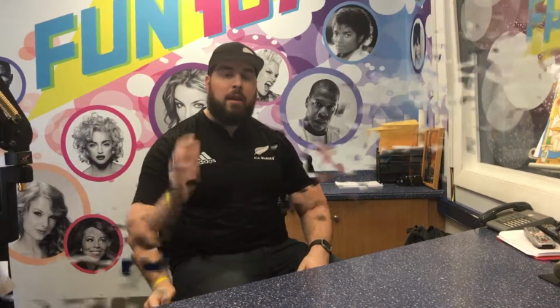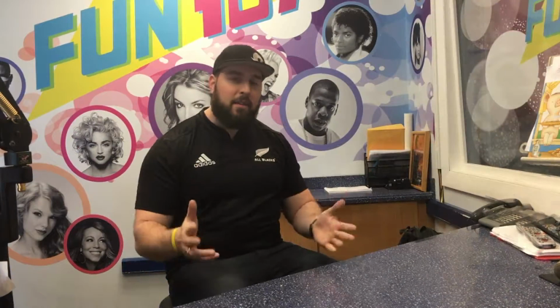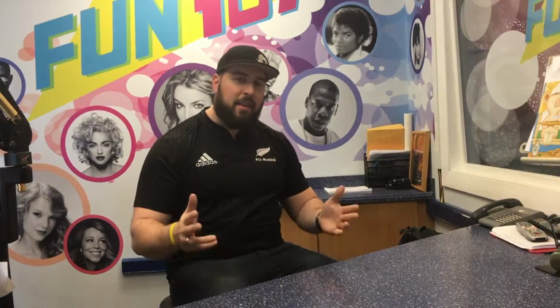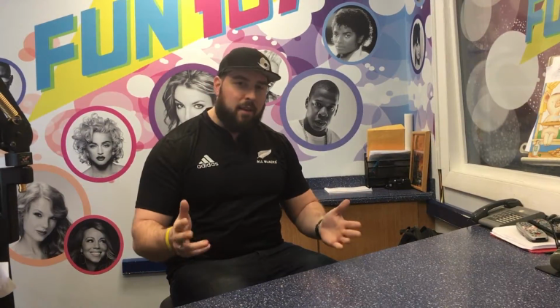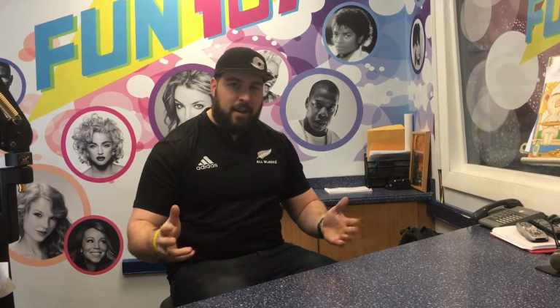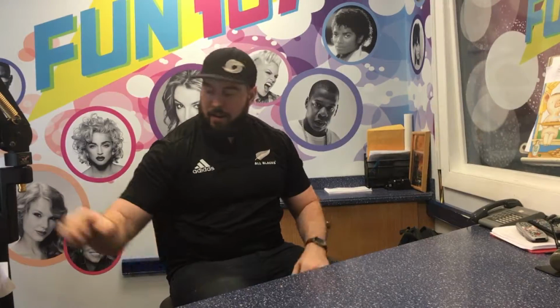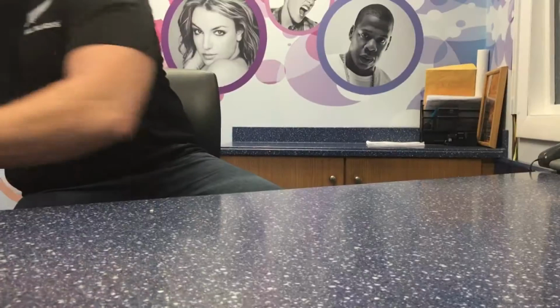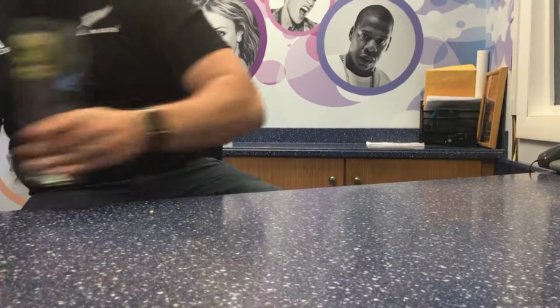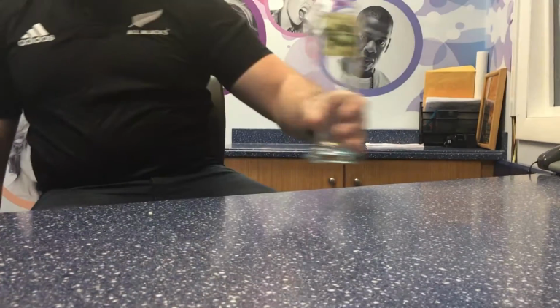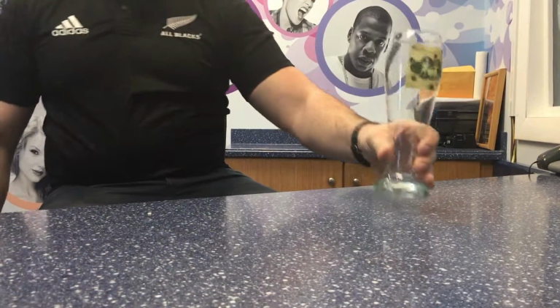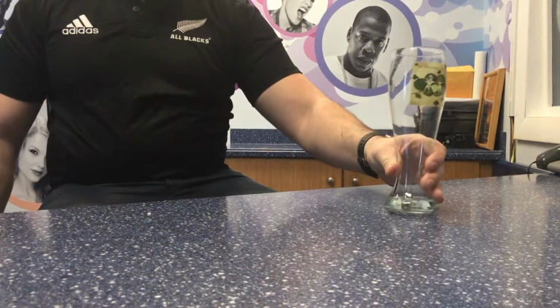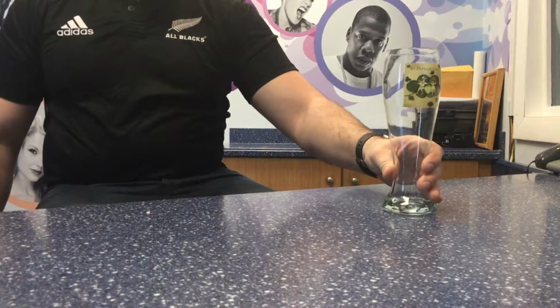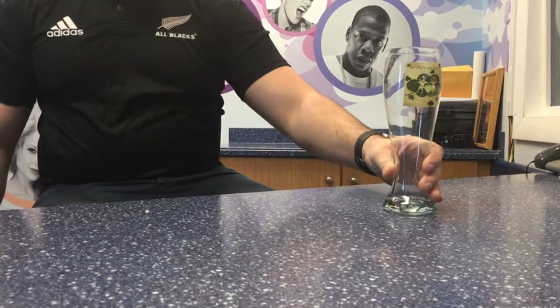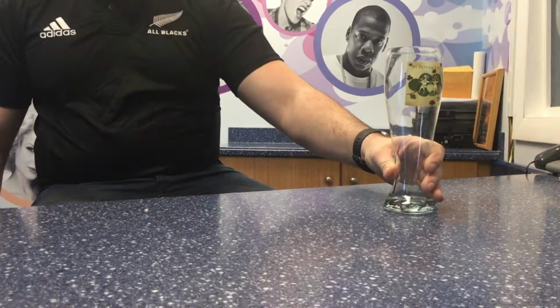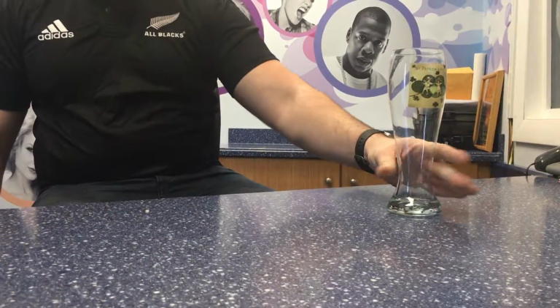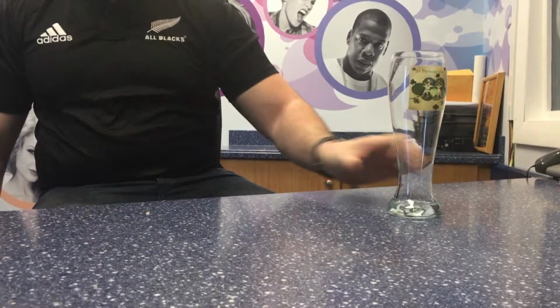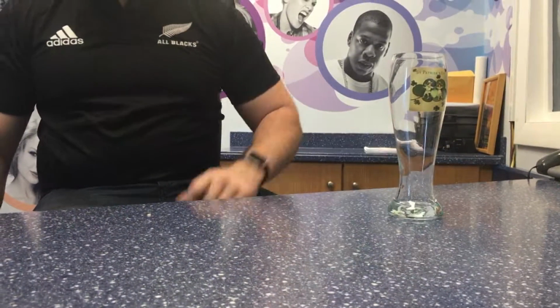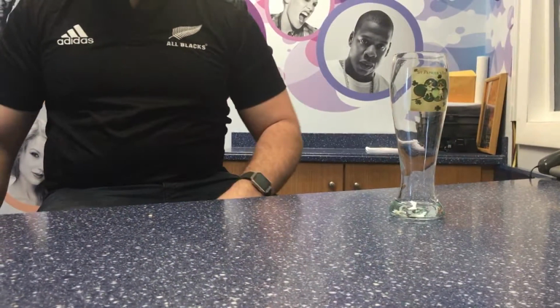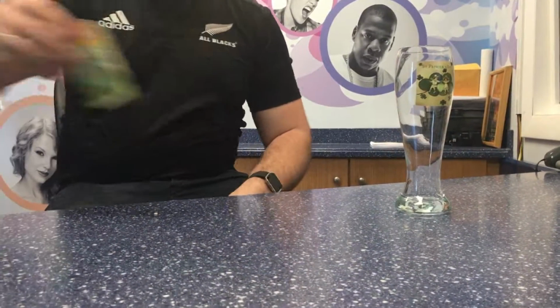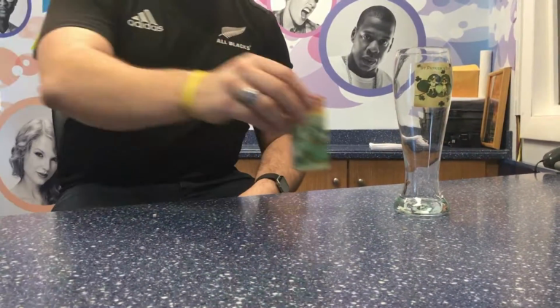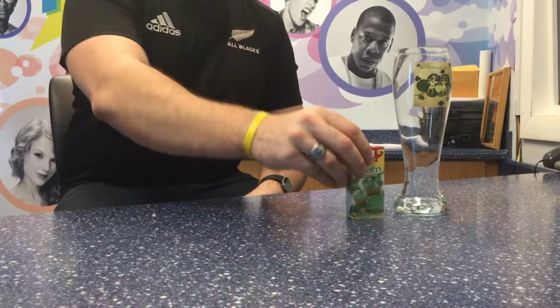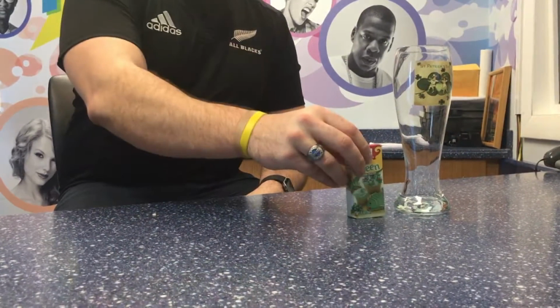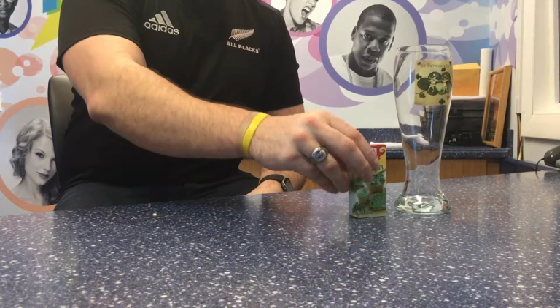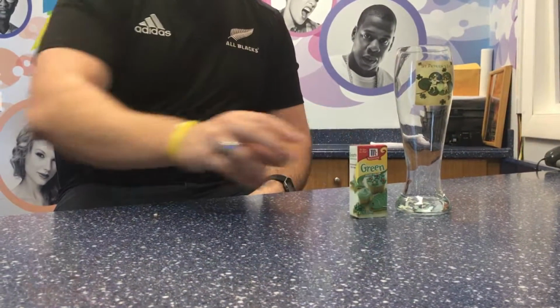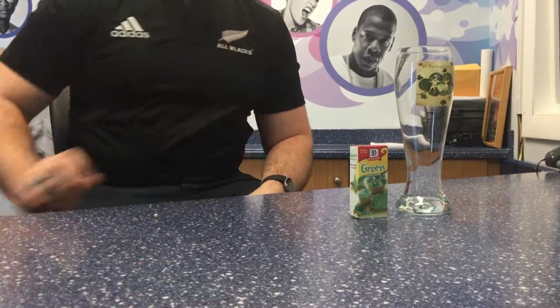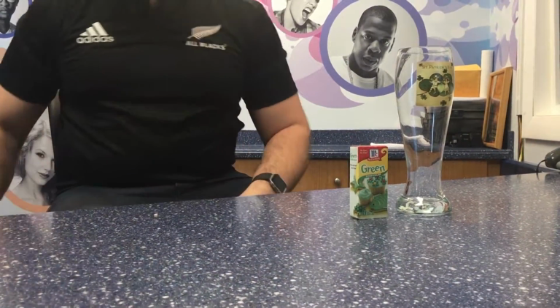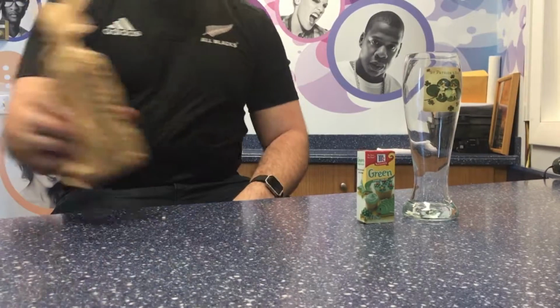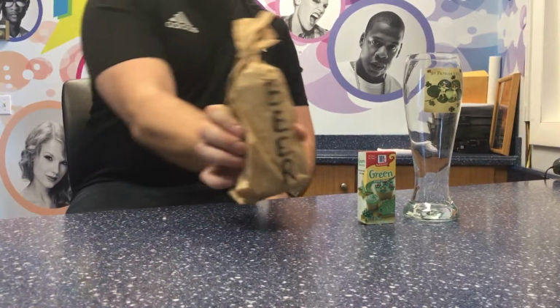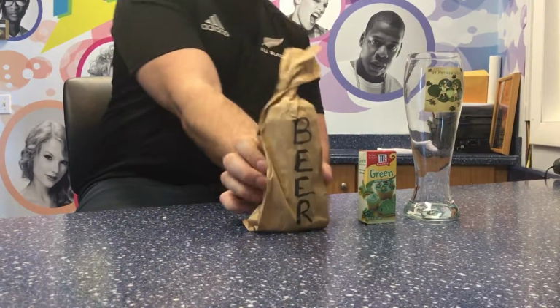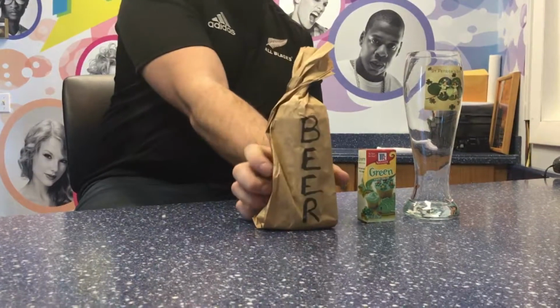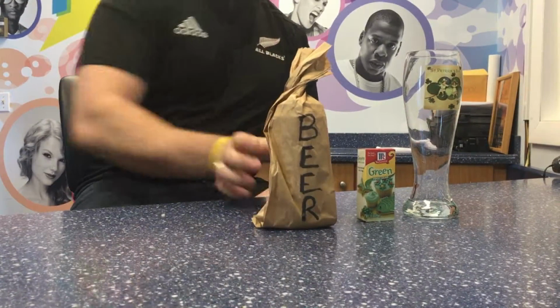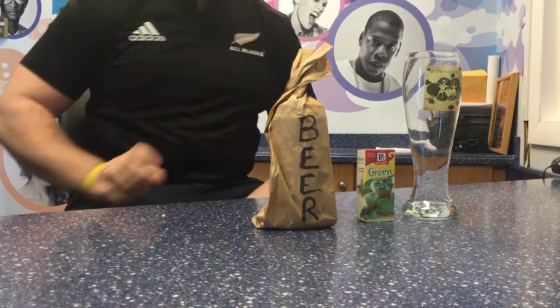Here are the things you're going to need: a pint glass or a mug, green food dye, and of course beer.